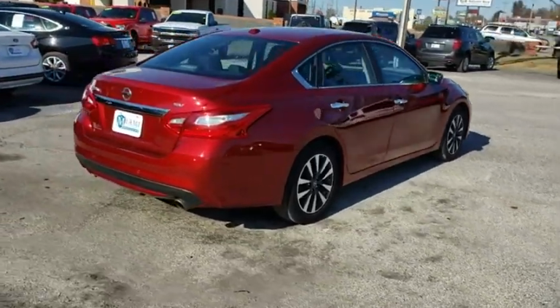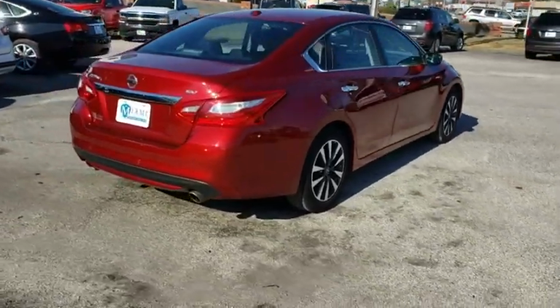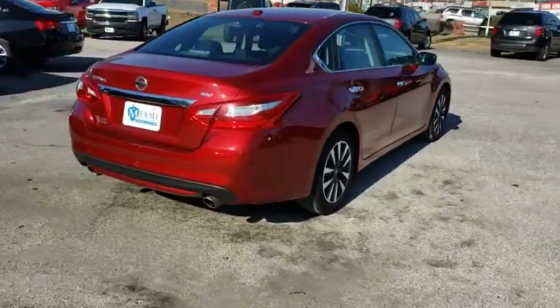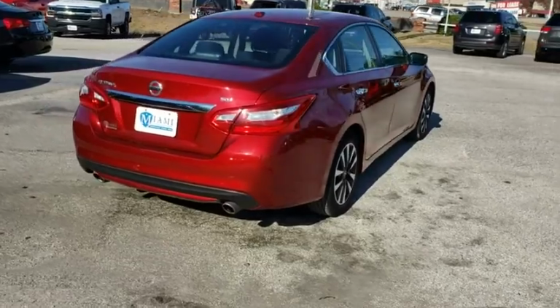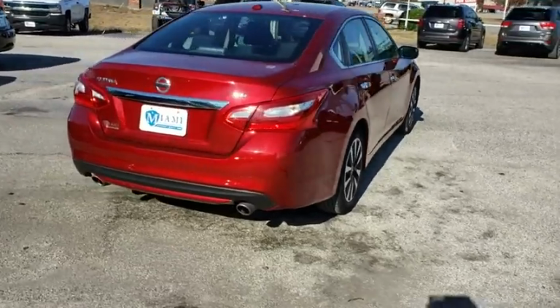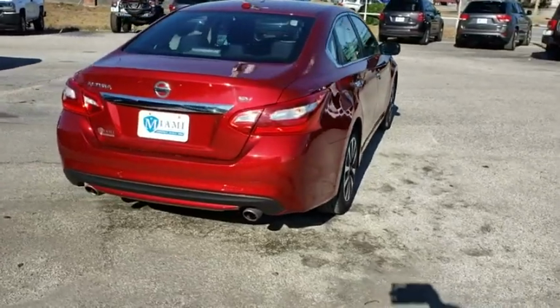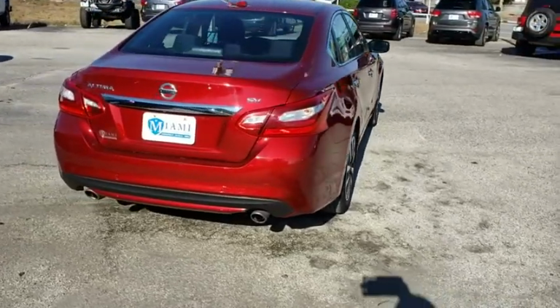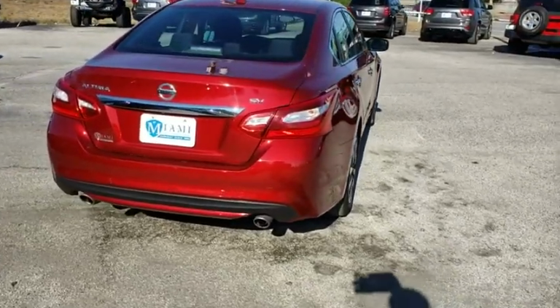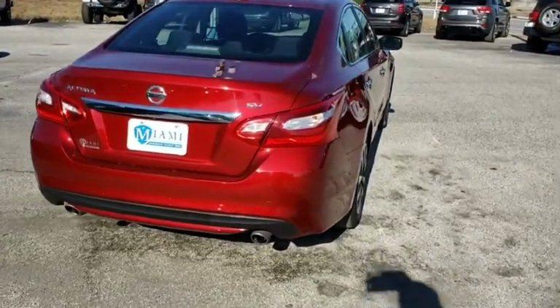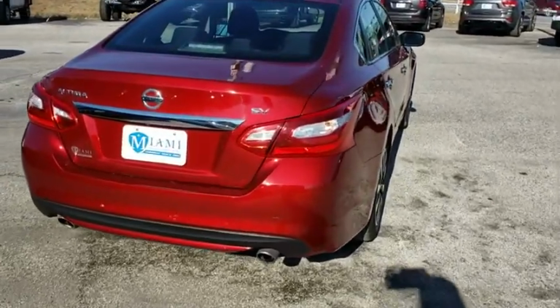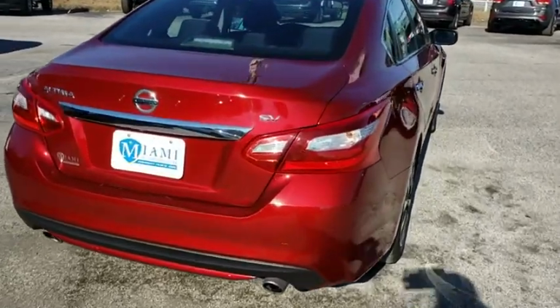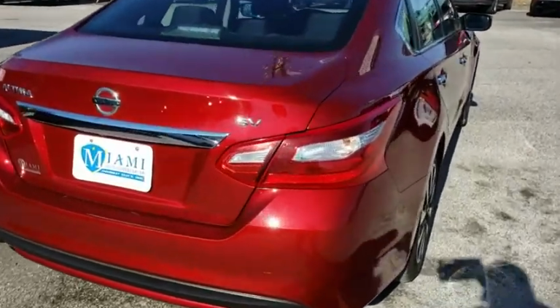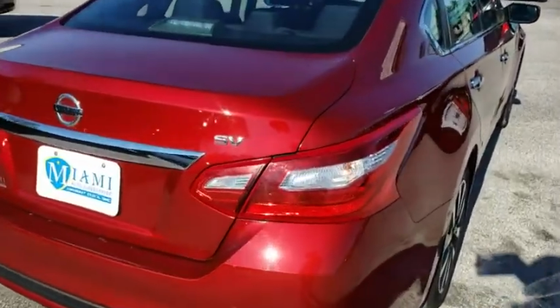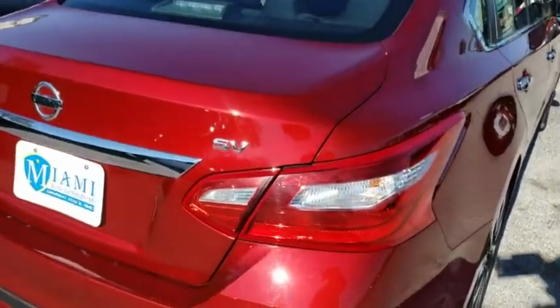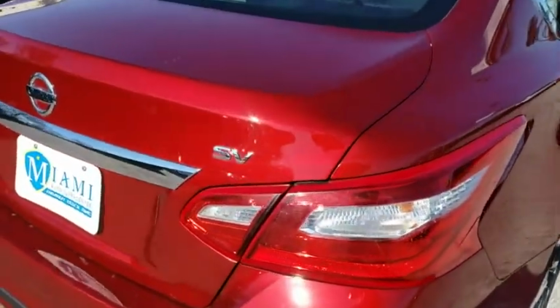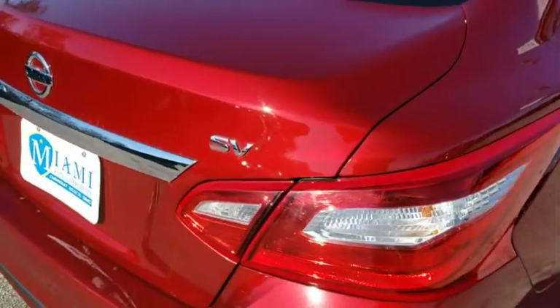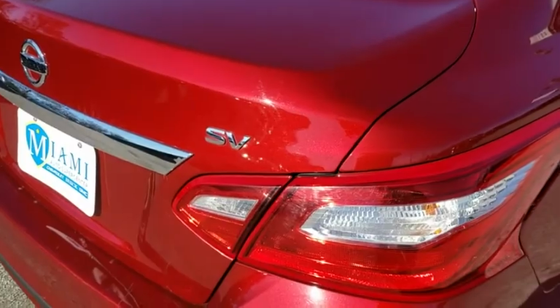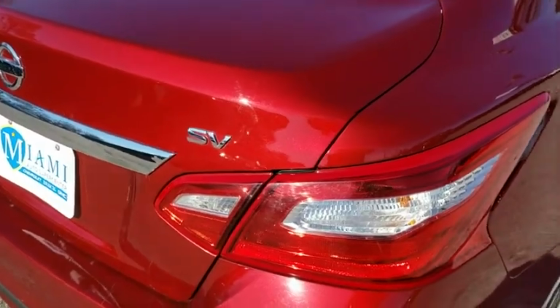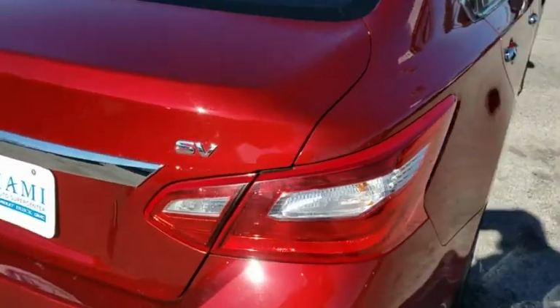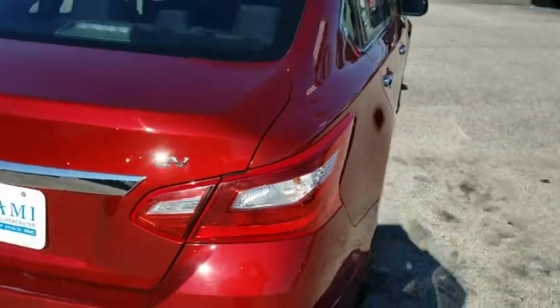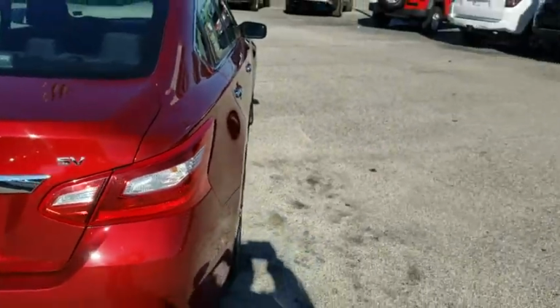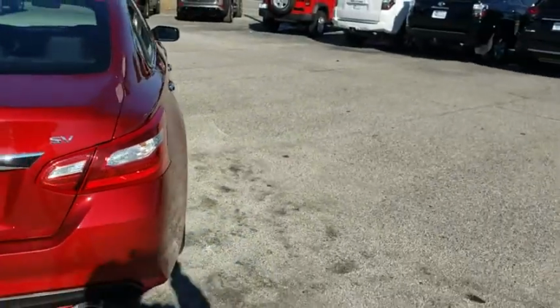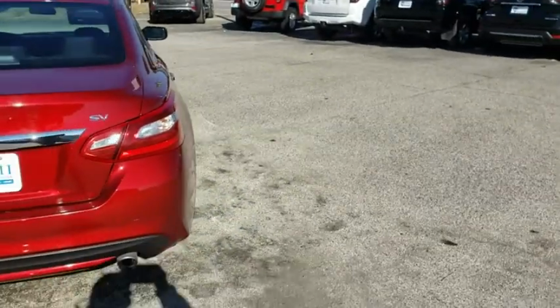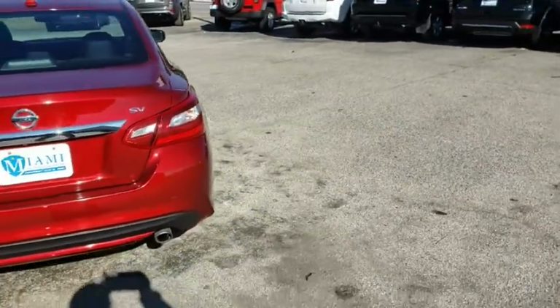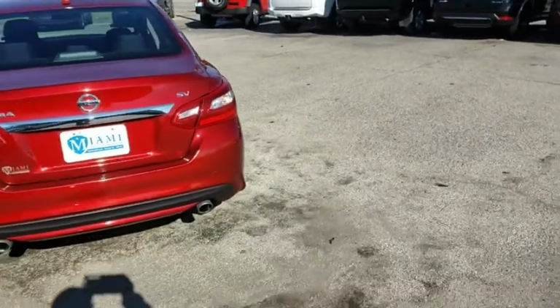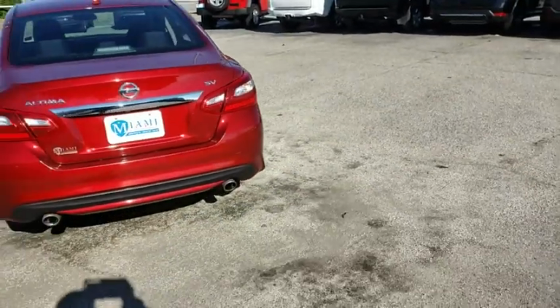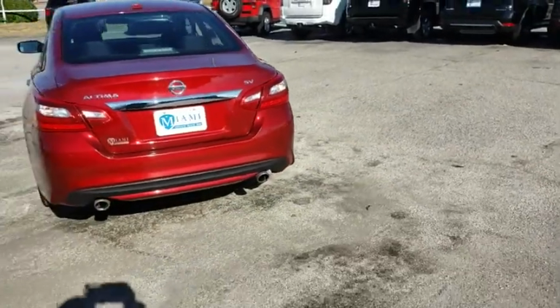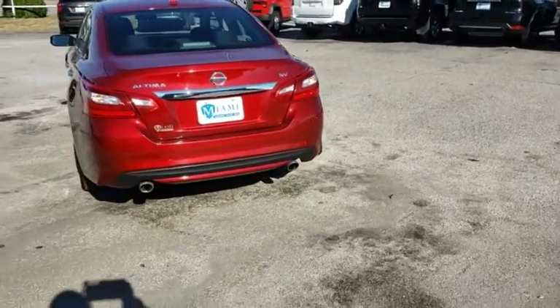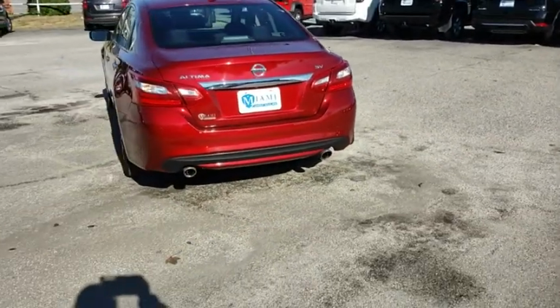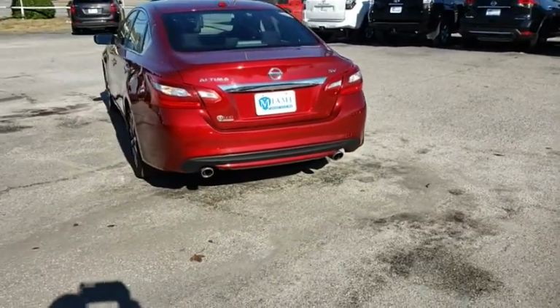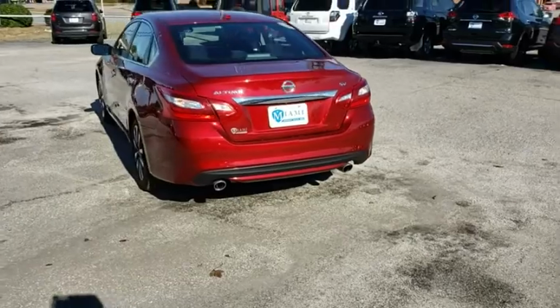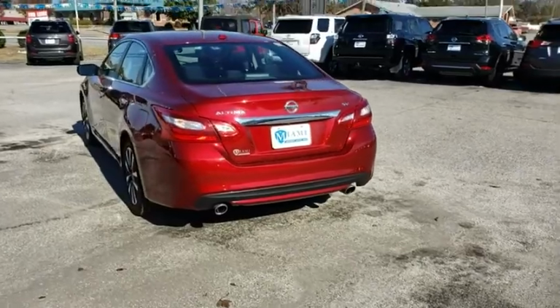This vehicle has less than 50,000 miles. Here are some of this vehicle's great options: traction control, dual airbags, power steering, four-wheel disc brakes, center armrest, fog lights.